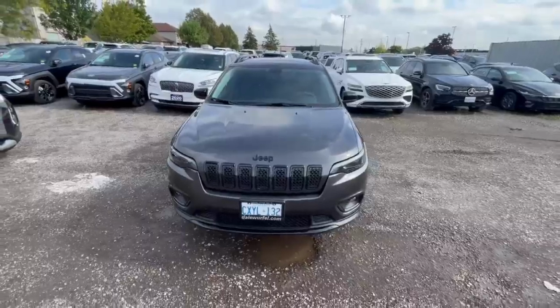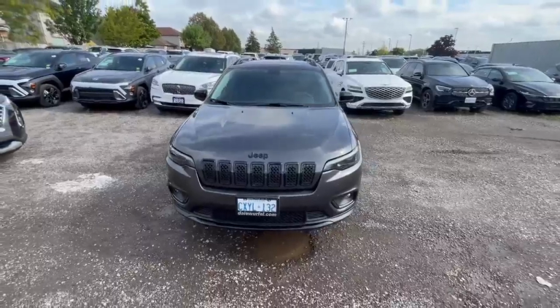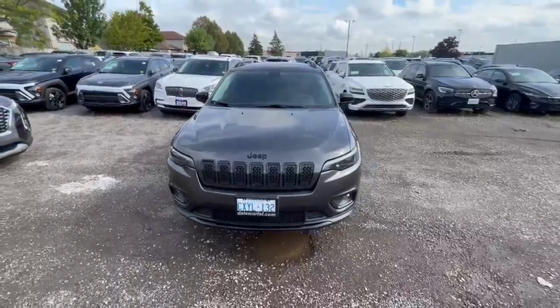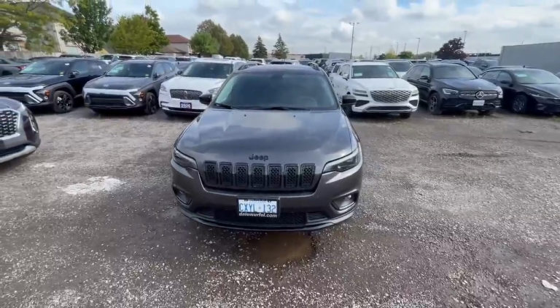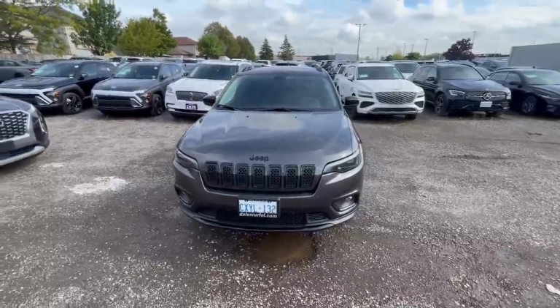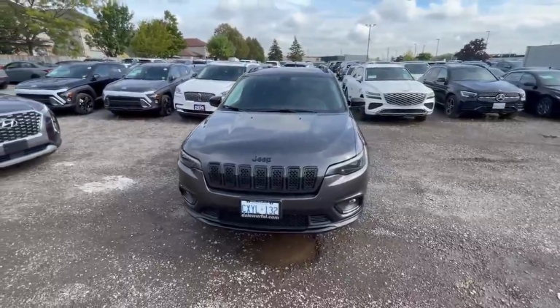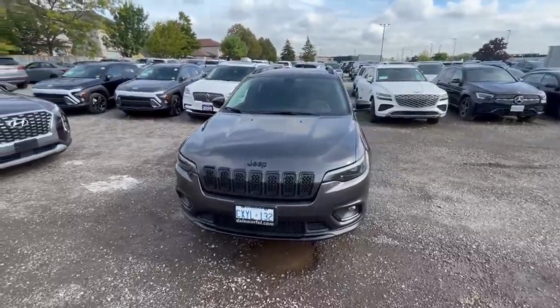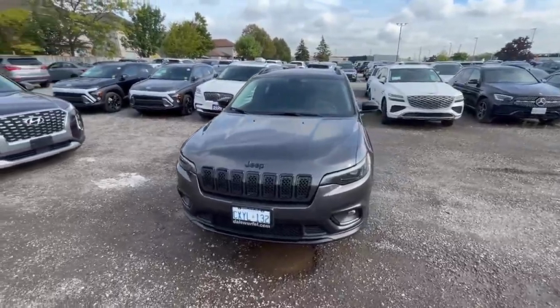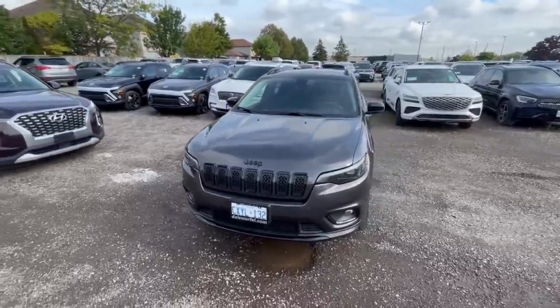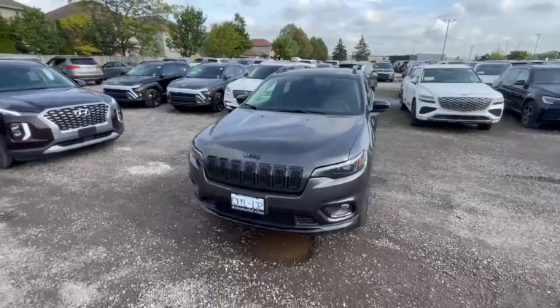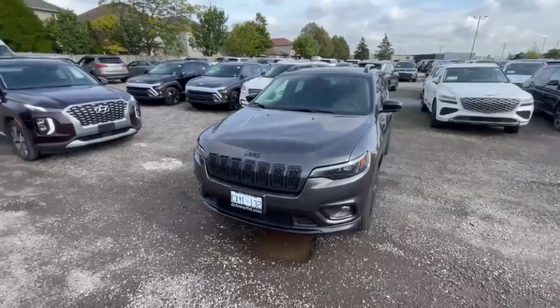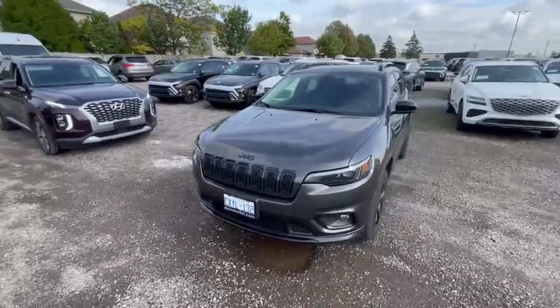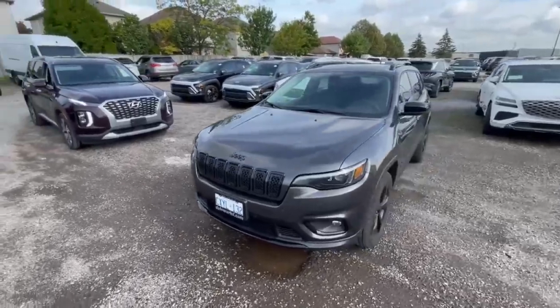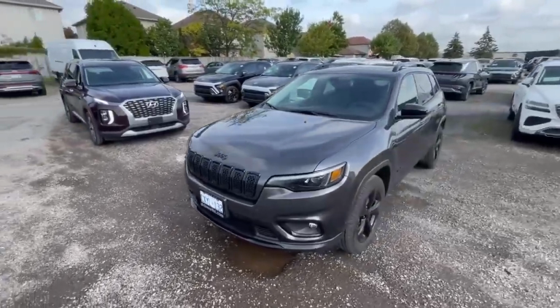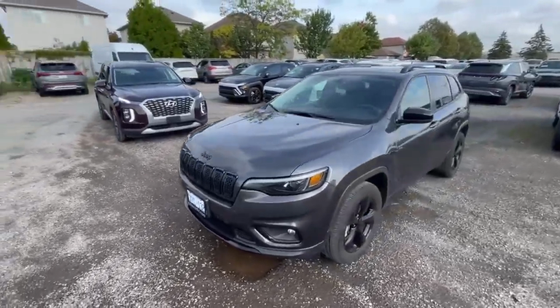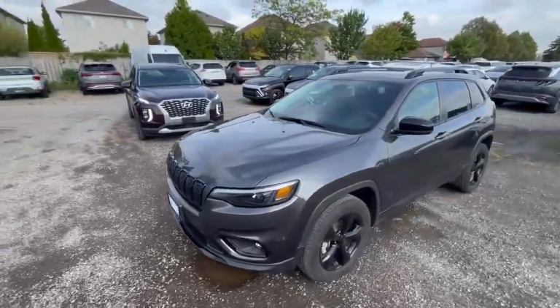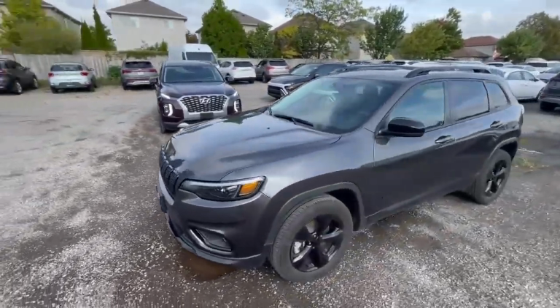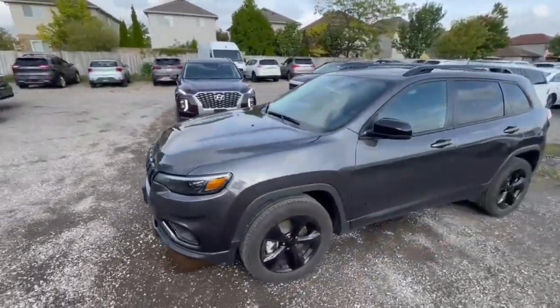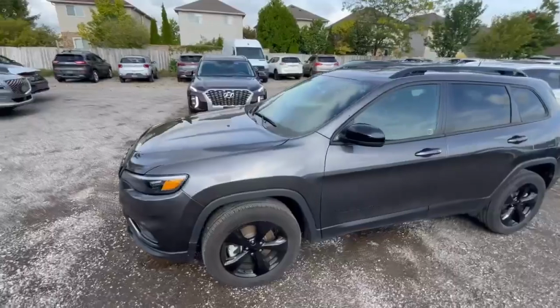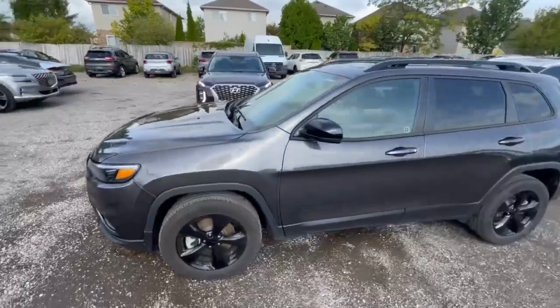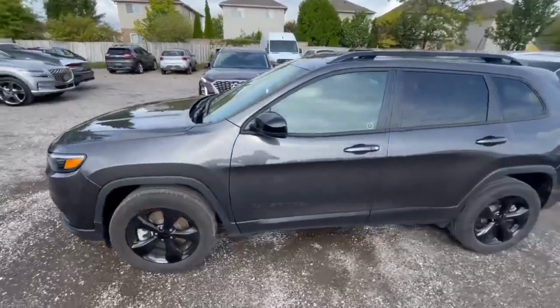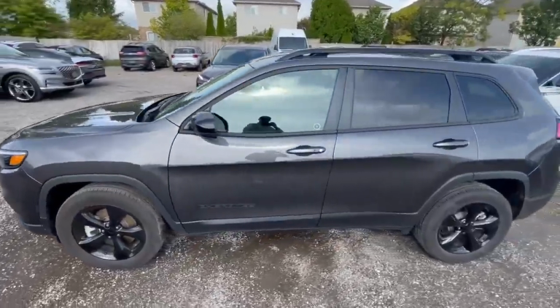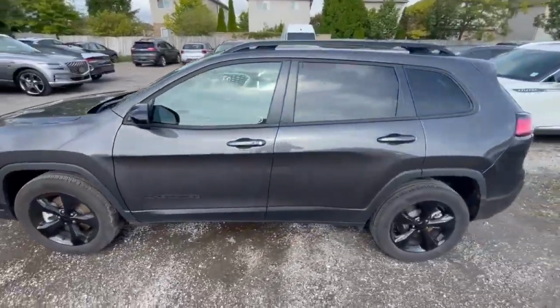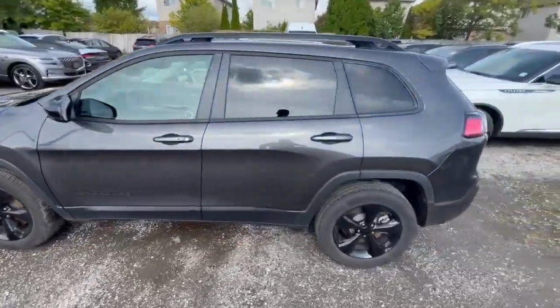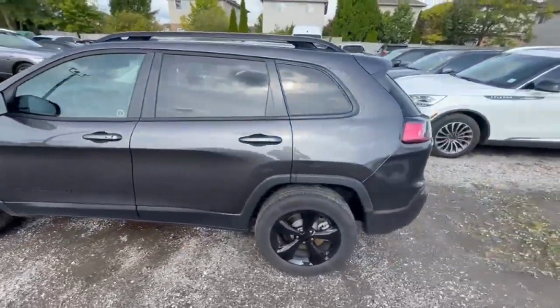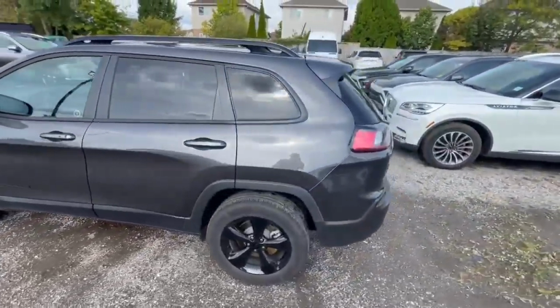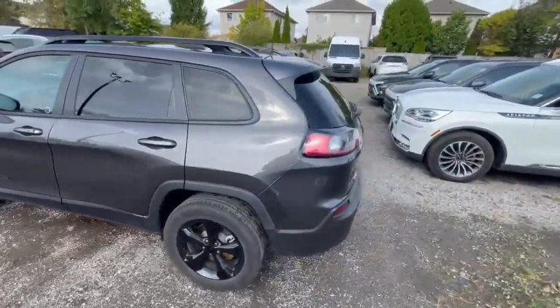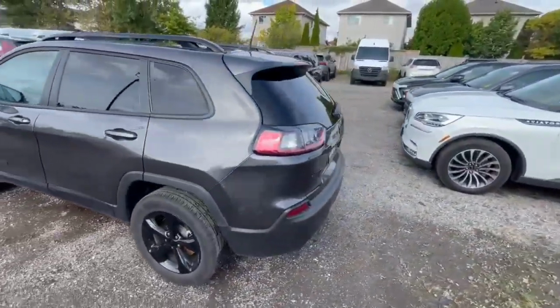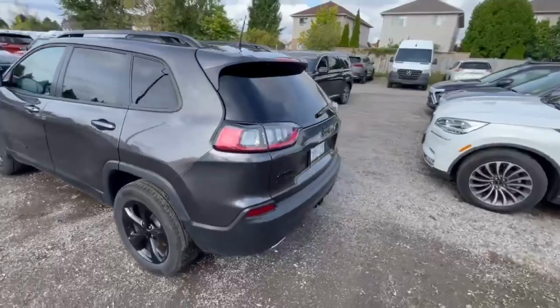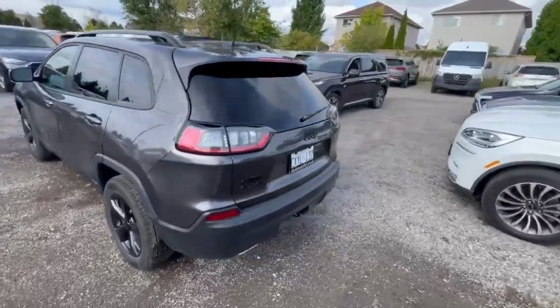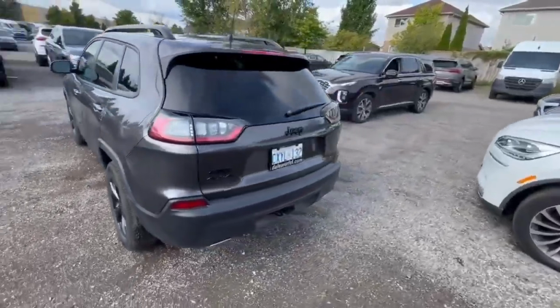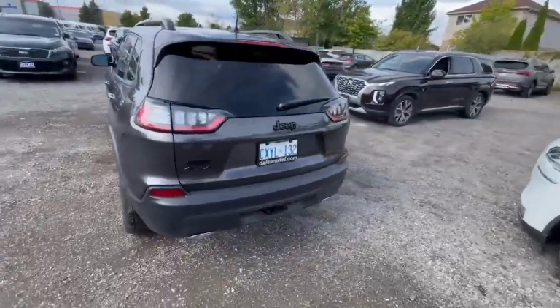Hi guys, this is Bob from Finch Auto Group and today I'm showing you a 2022 Jeep Cherokee Latitude. We'll do a quick walk around, show you the trunk space, and then we'll go over the options inside.